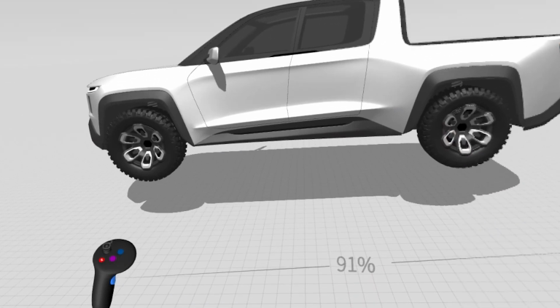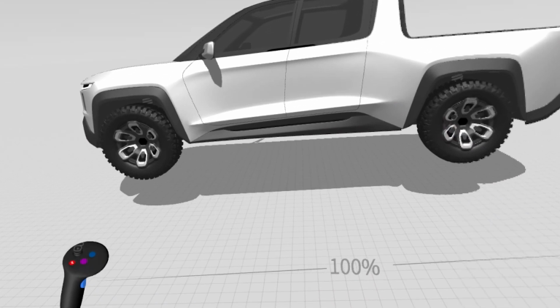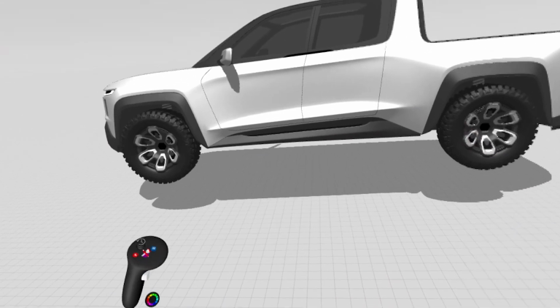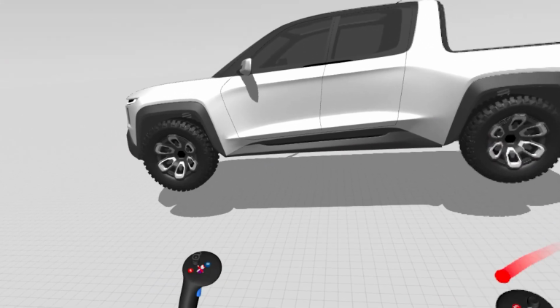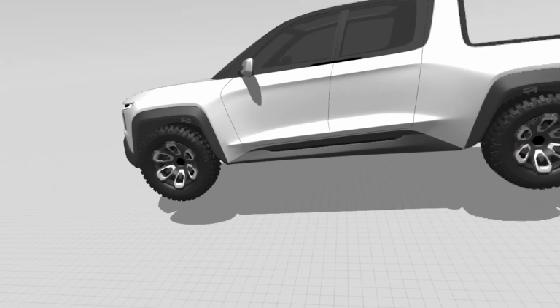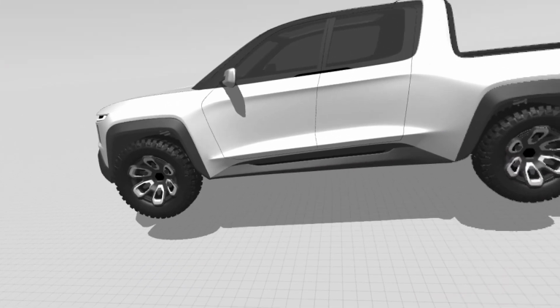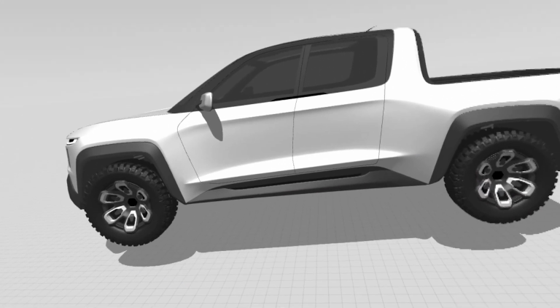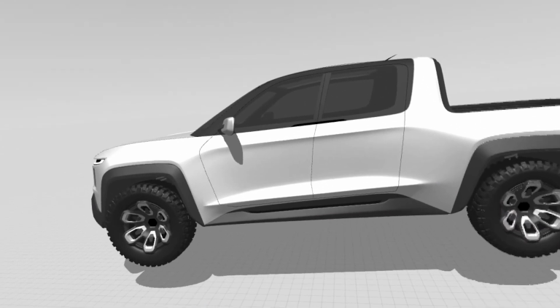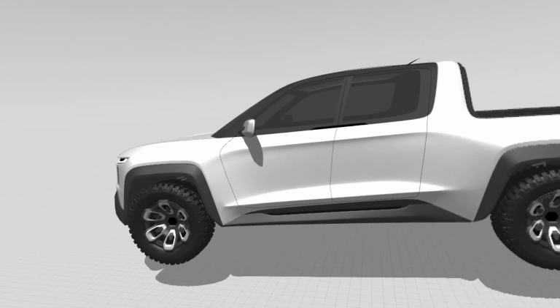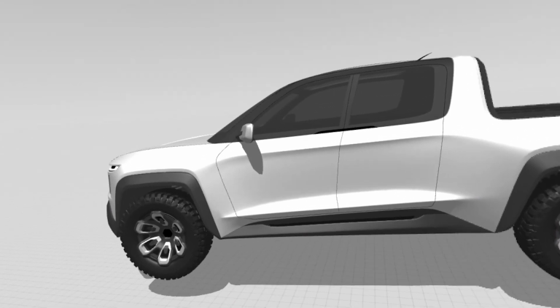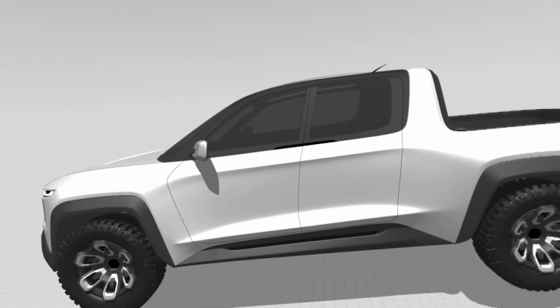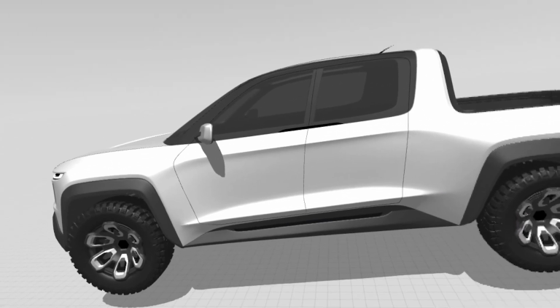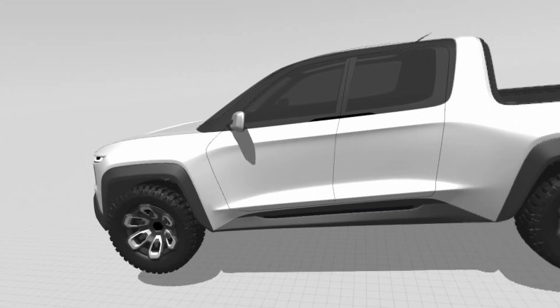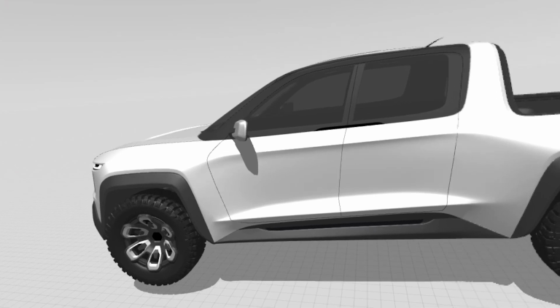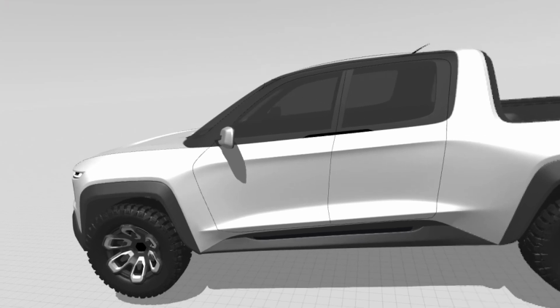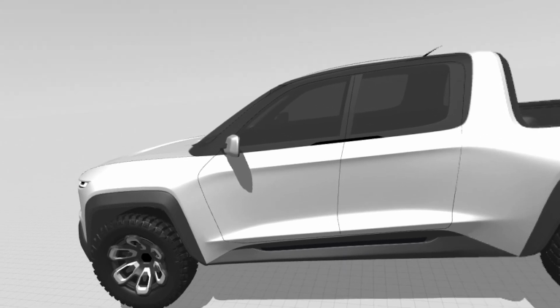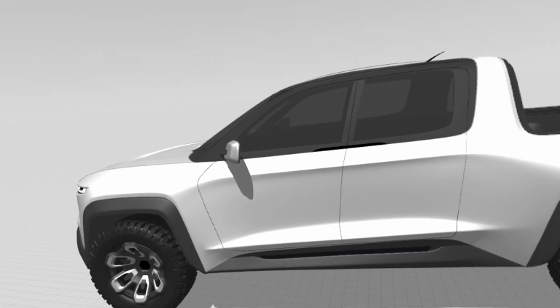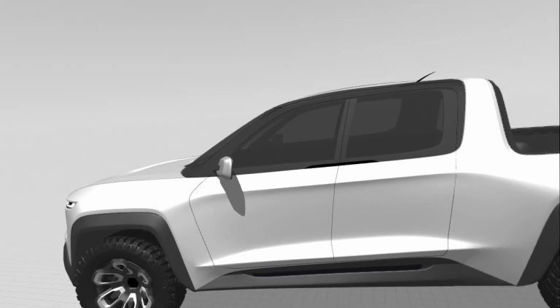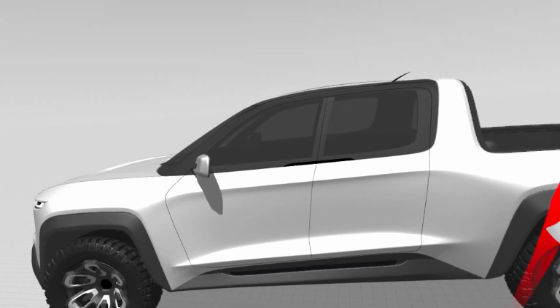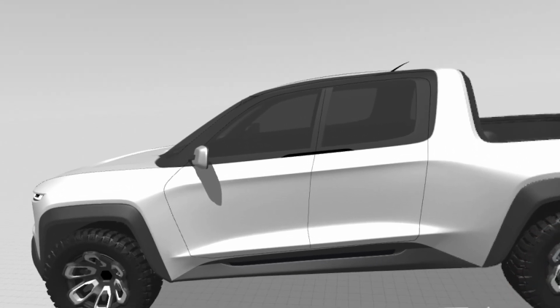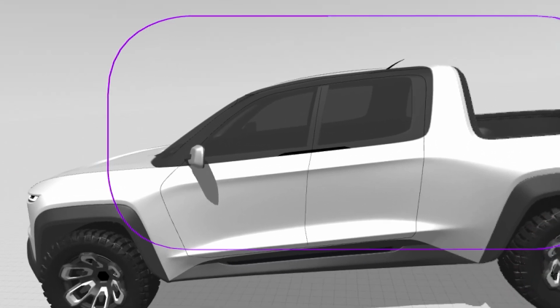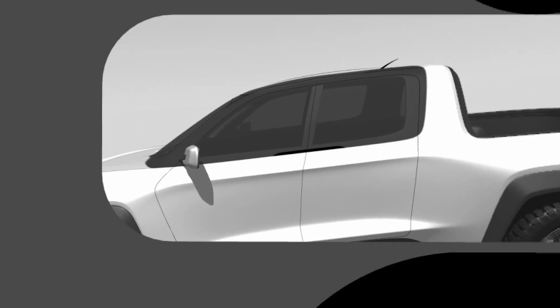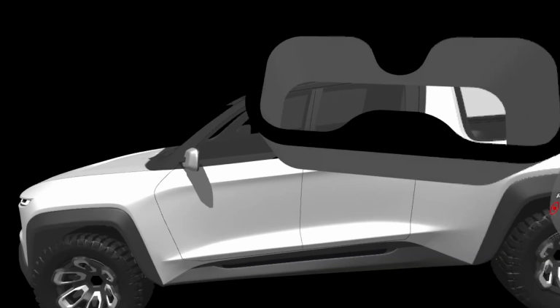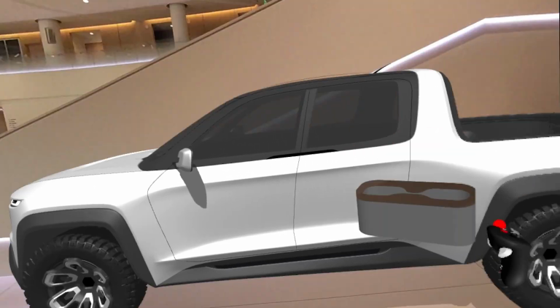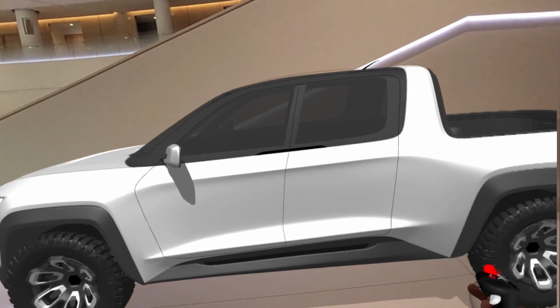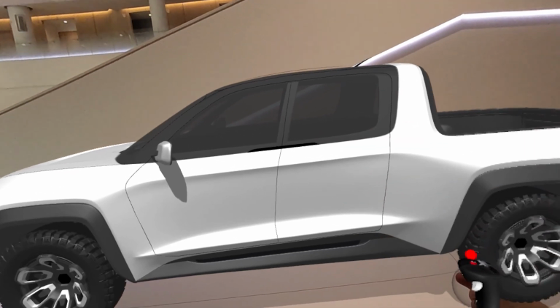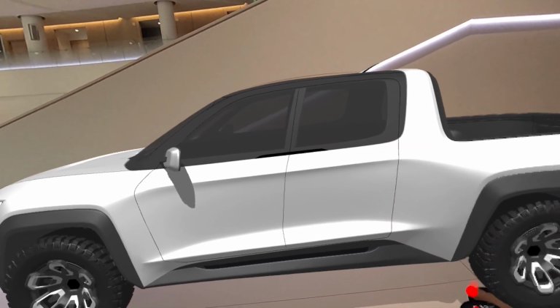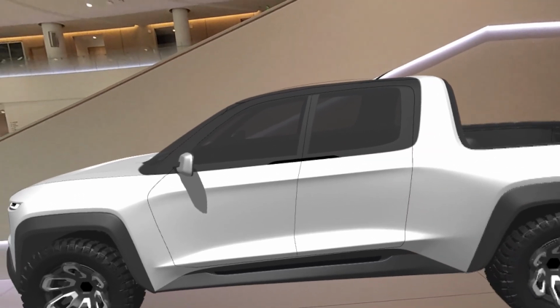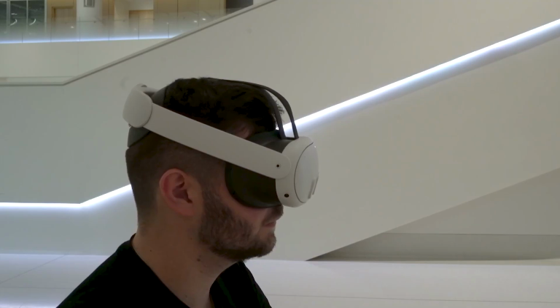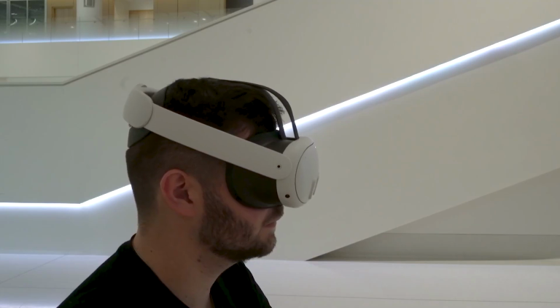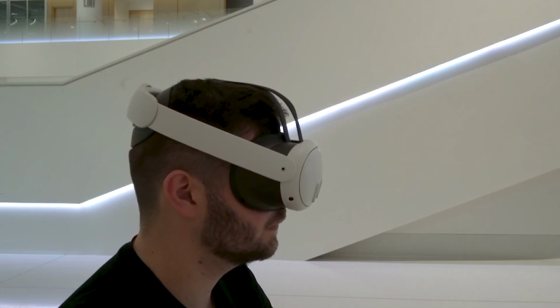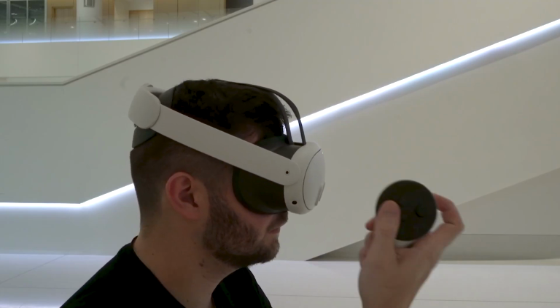we will move into AR pass-through mode by grabbing our headset as if it's an active object in the room with our grab sphere, pulling it away and releasing. In real life, that action looks something like this.